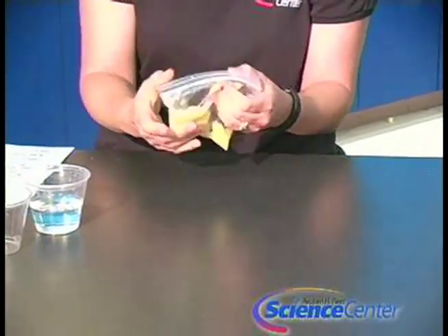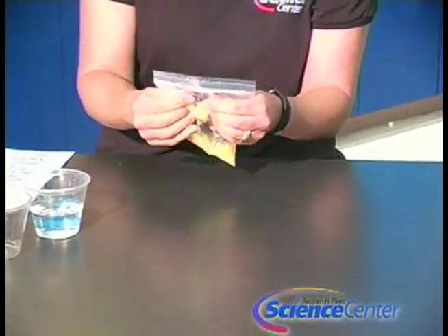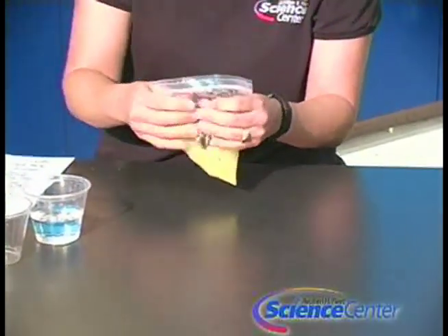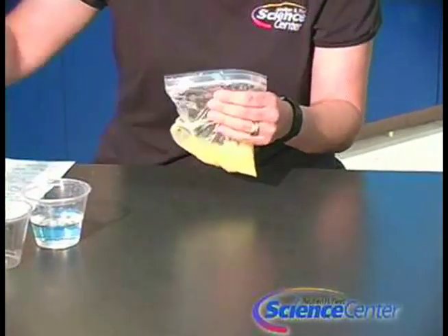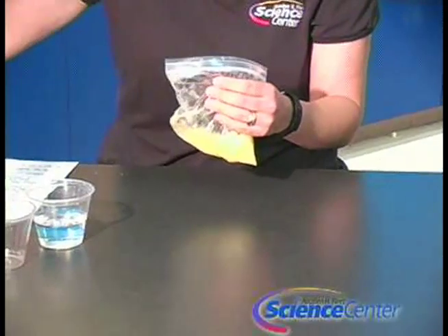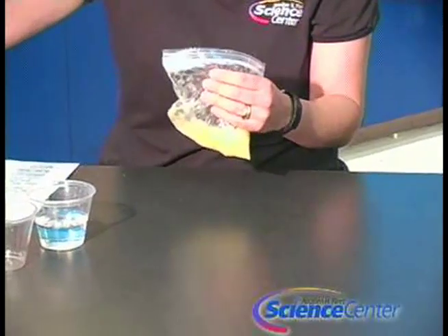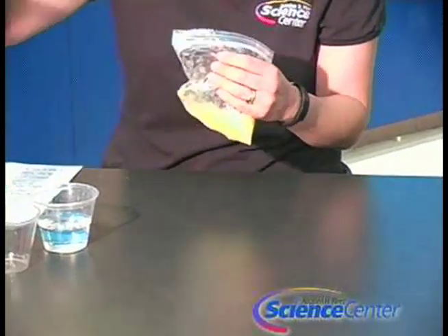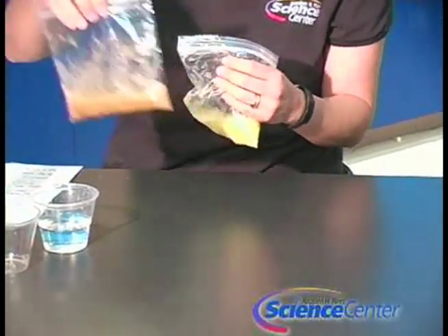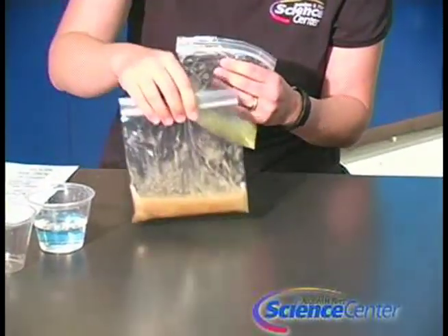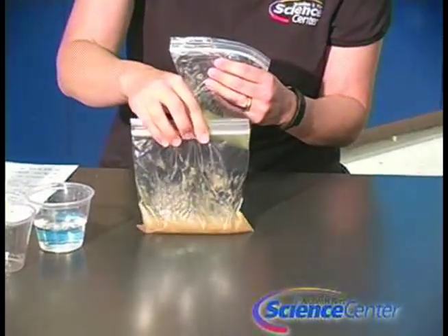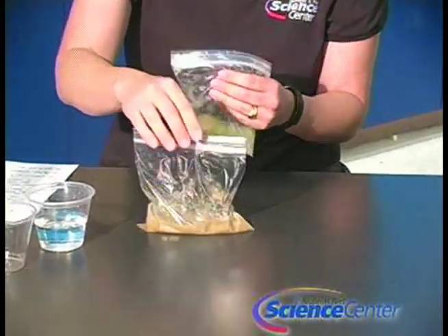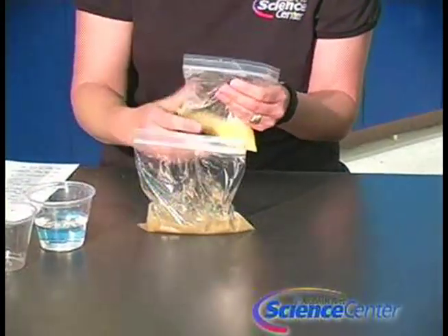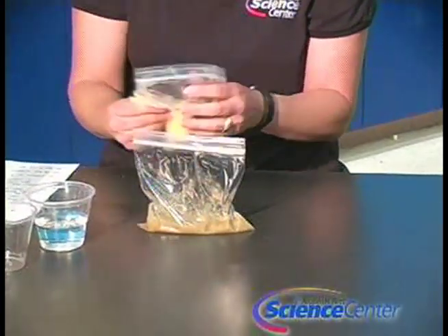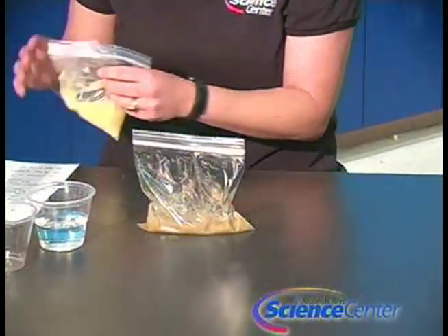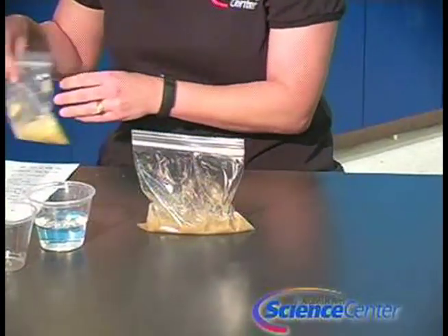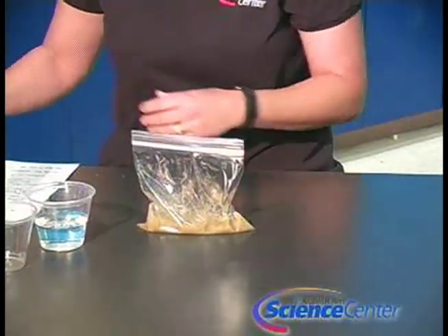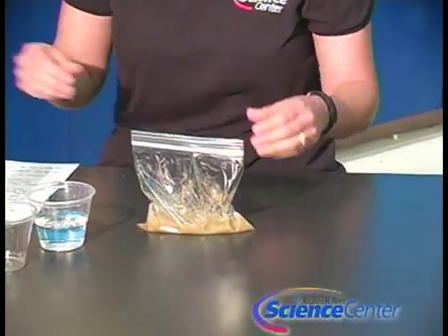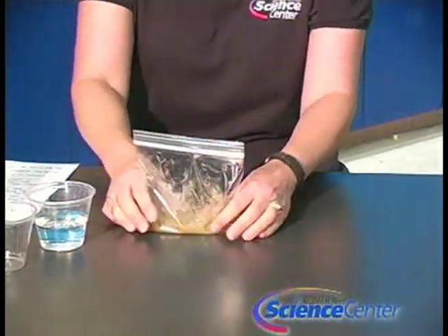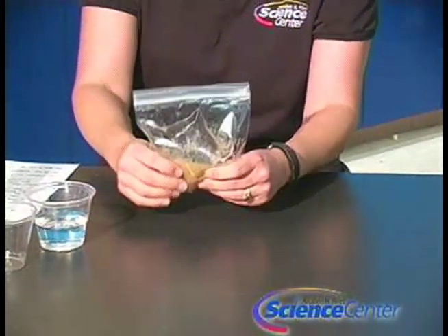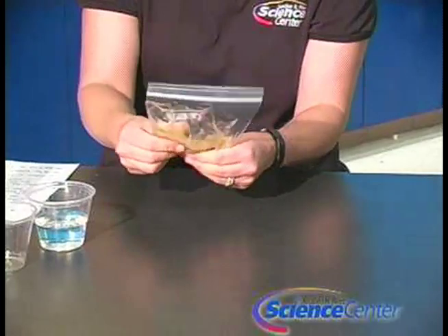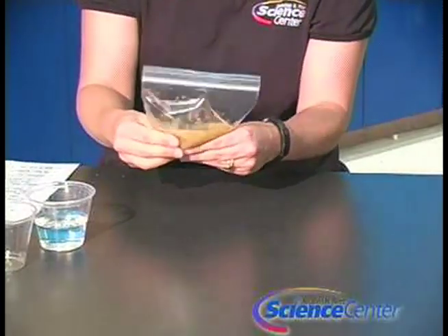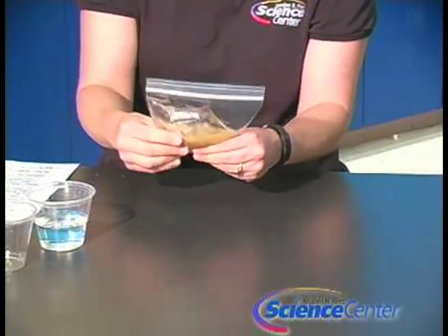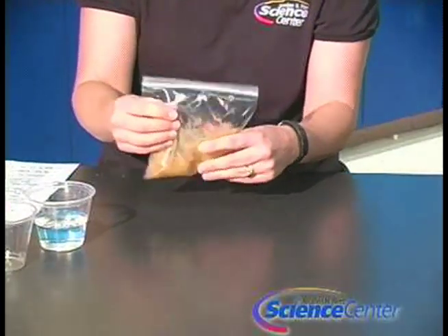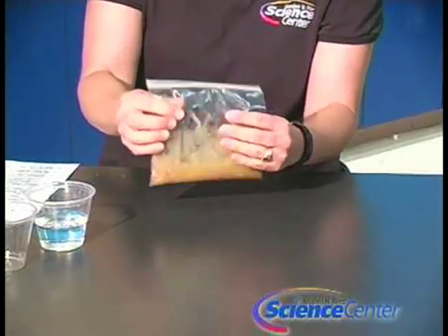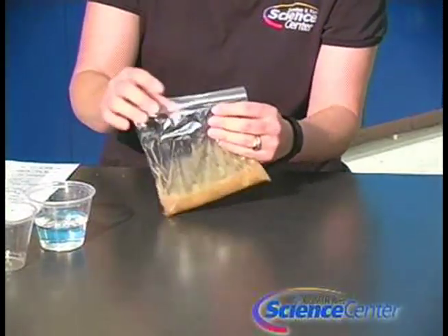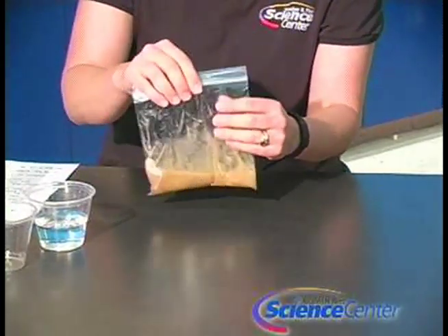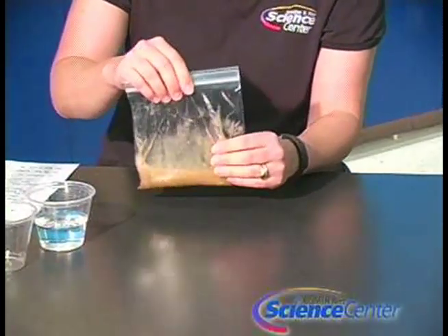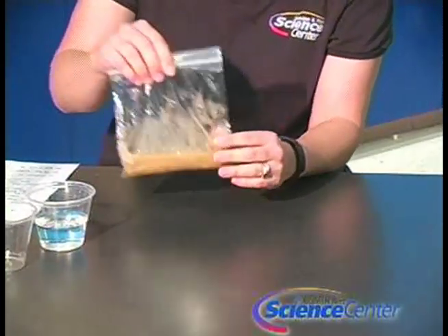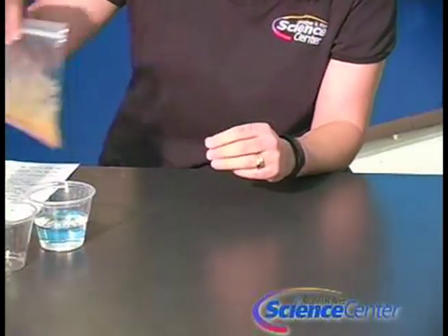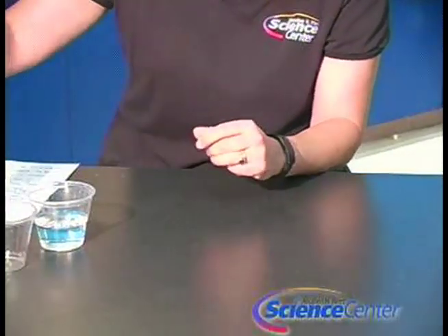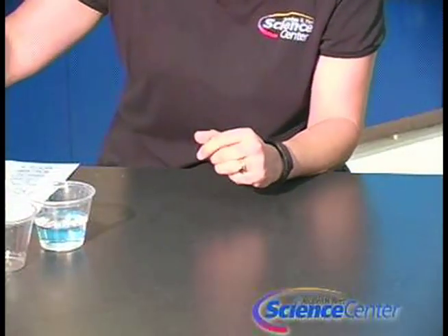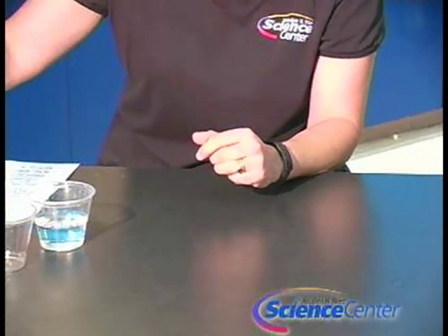I've made one right here, and this is what it's going to look like after you've squished it up very finely. We're going to put this aside and use it for the next step.